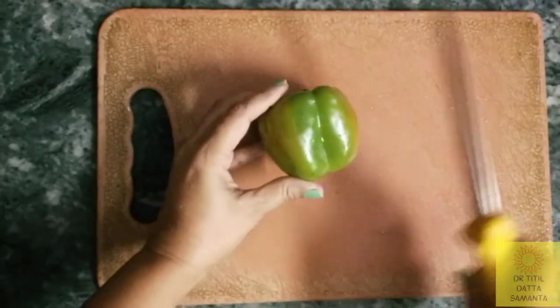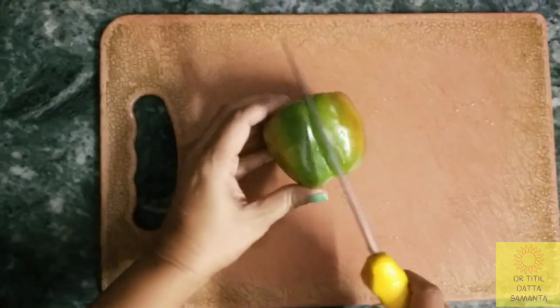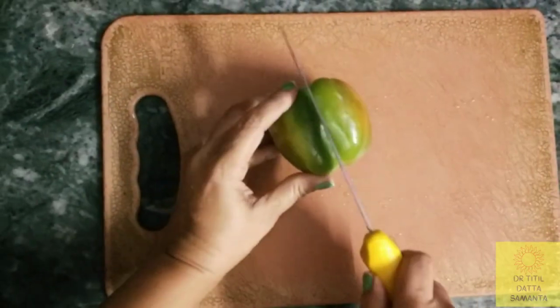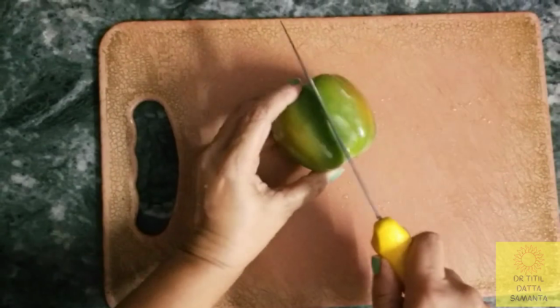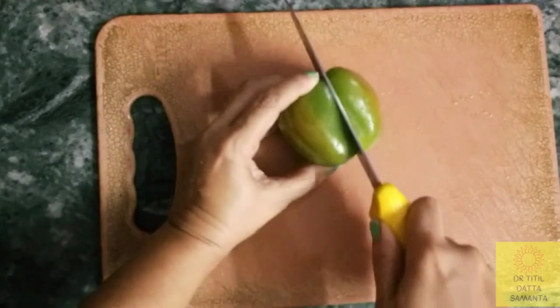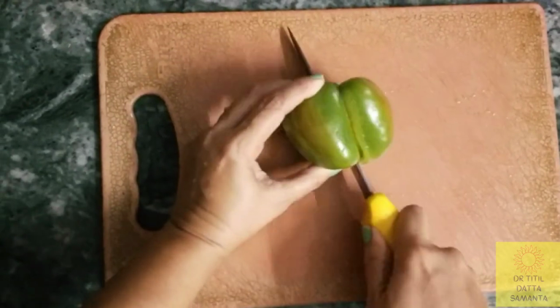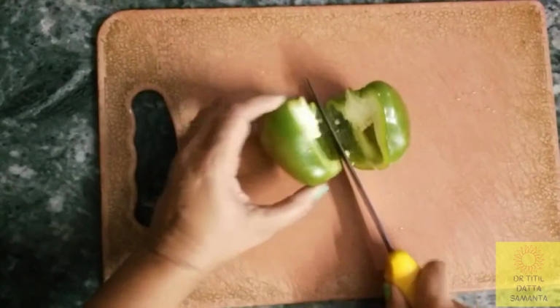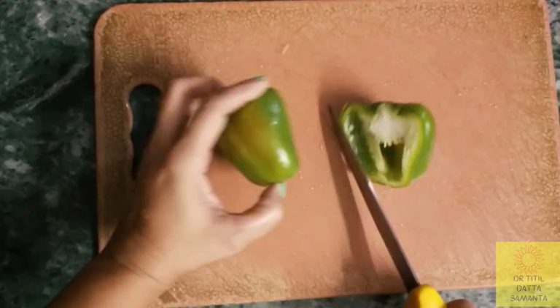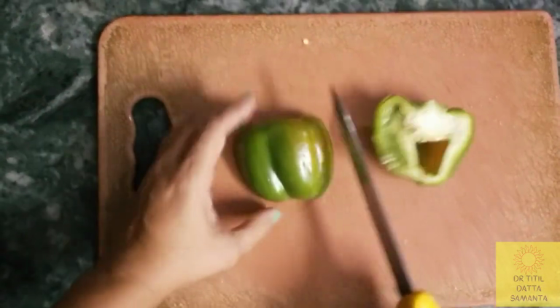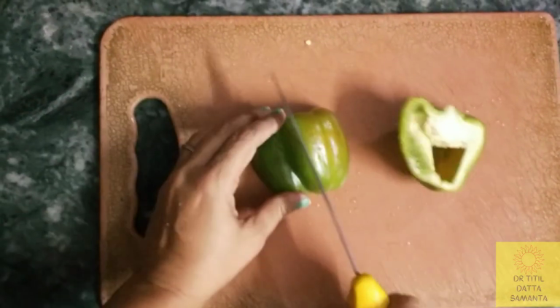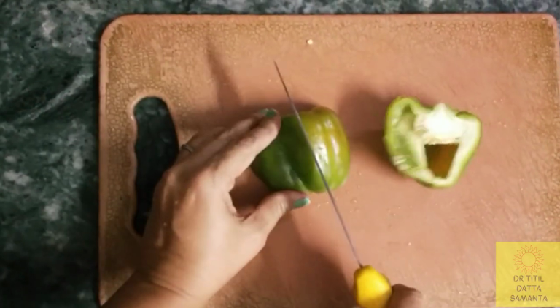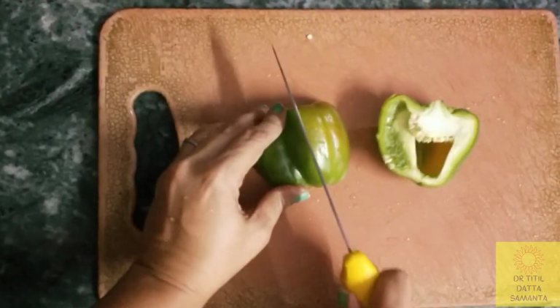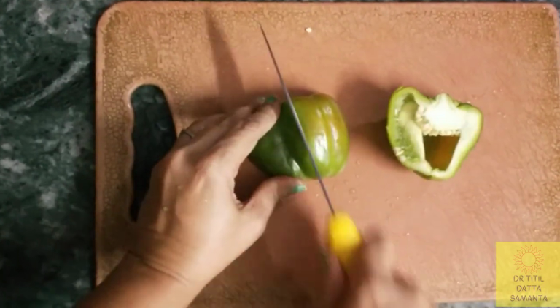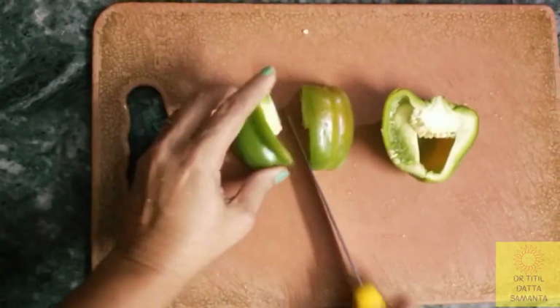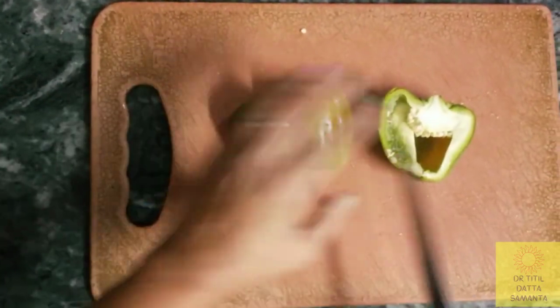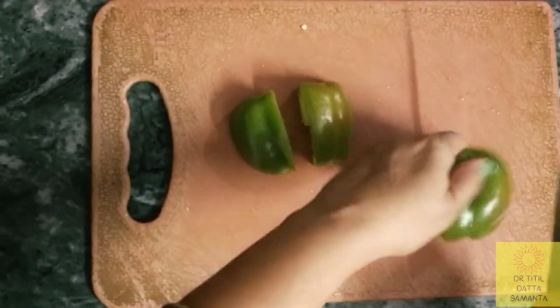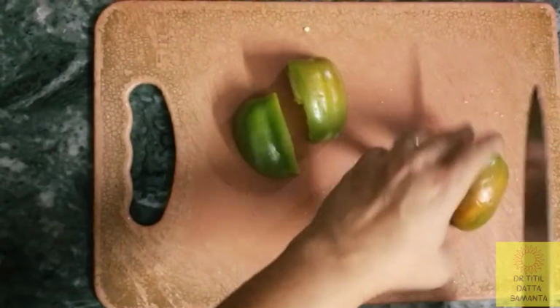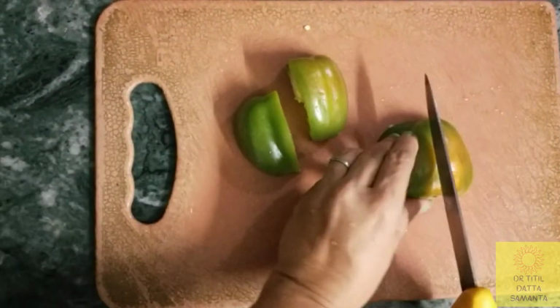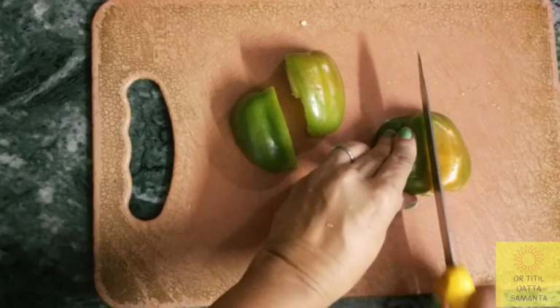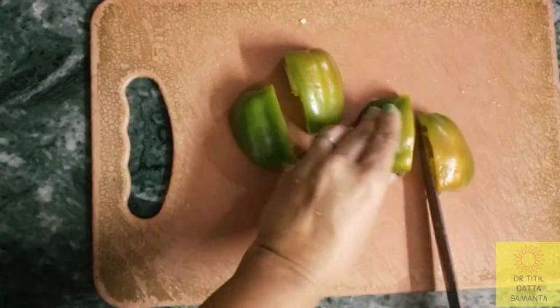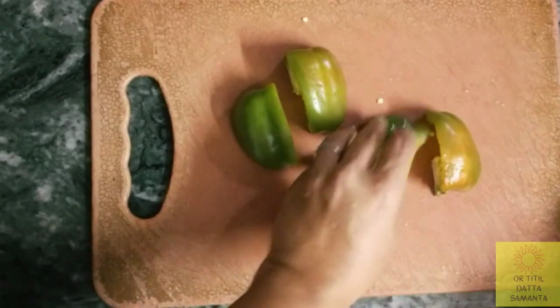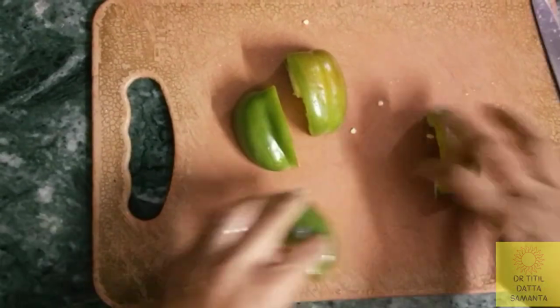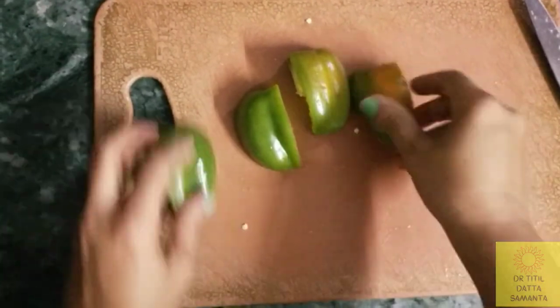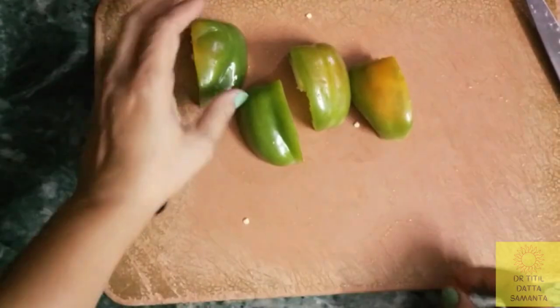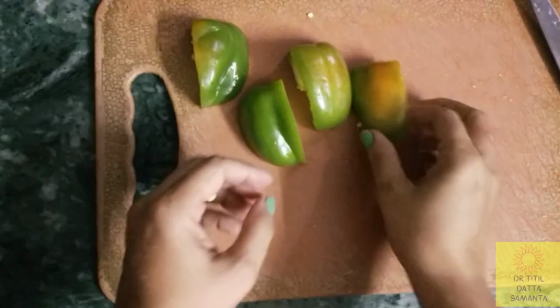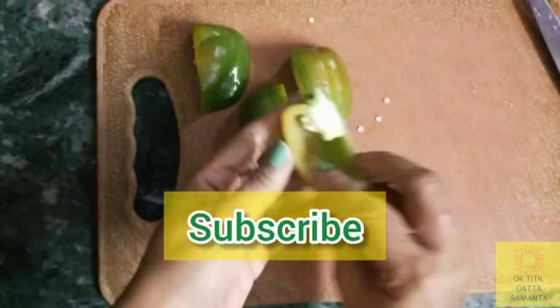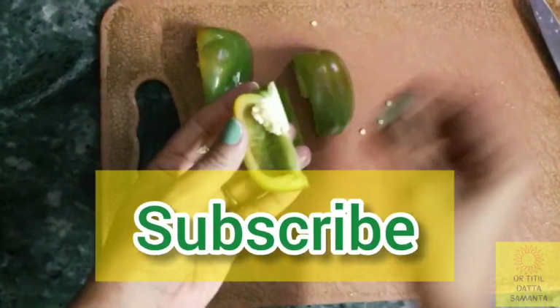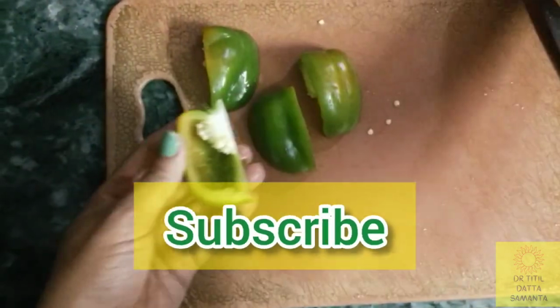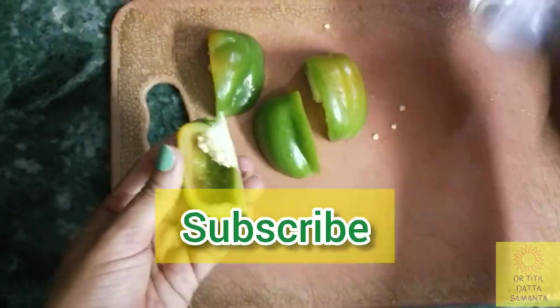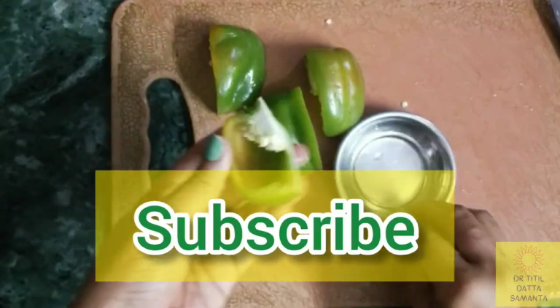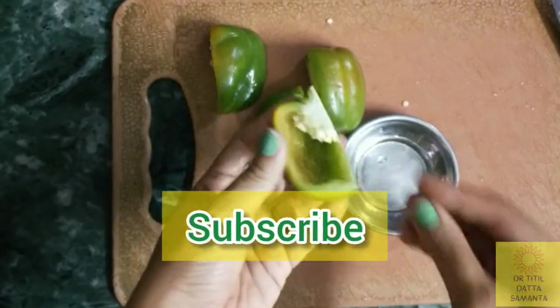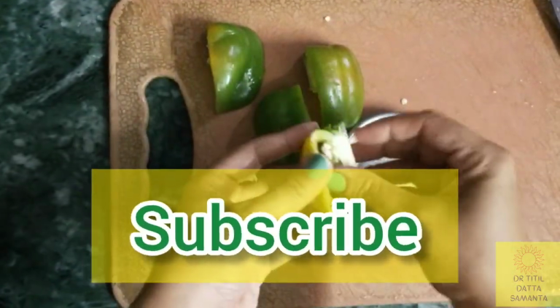In this video, I will show you how to grow capsicum from seeds without failing. Follow my secrets and watch the video till the end to get 100% results. Before that, don't forget to subscribe to my channel.